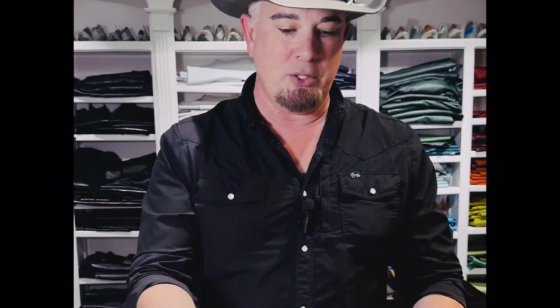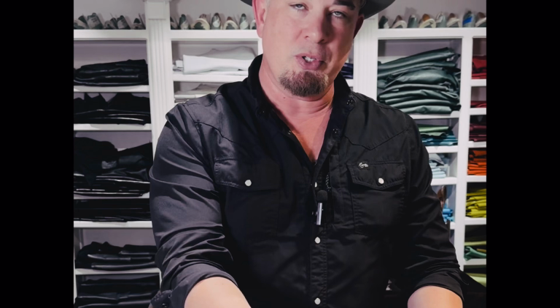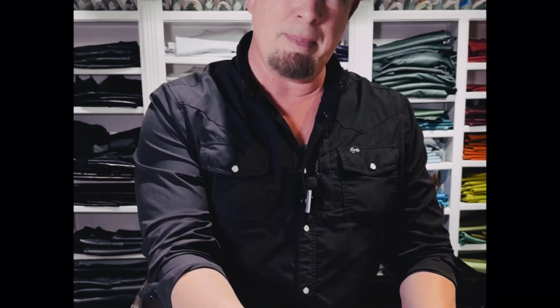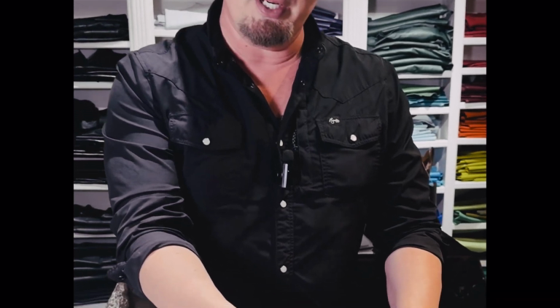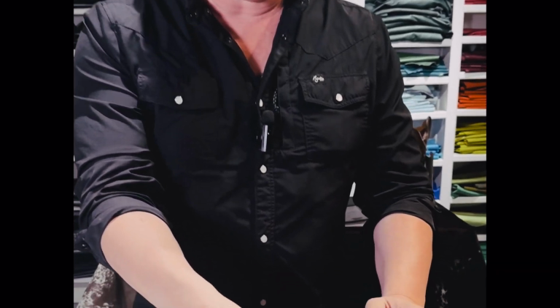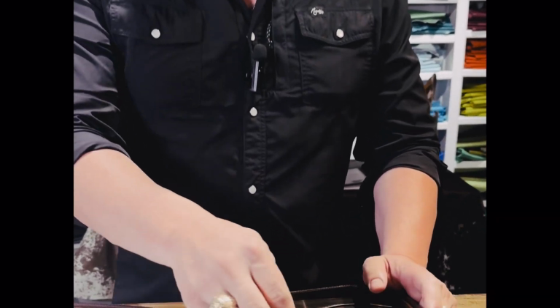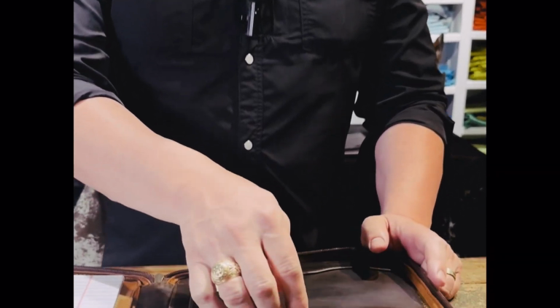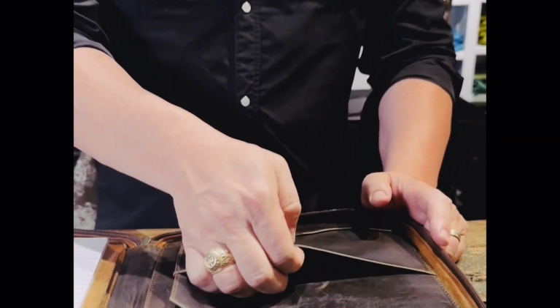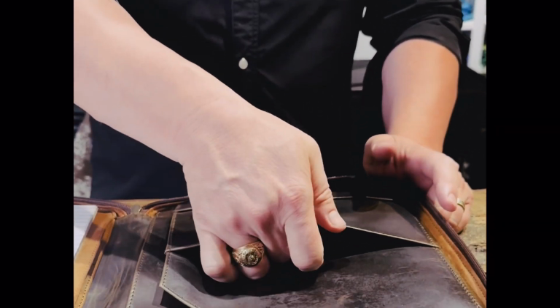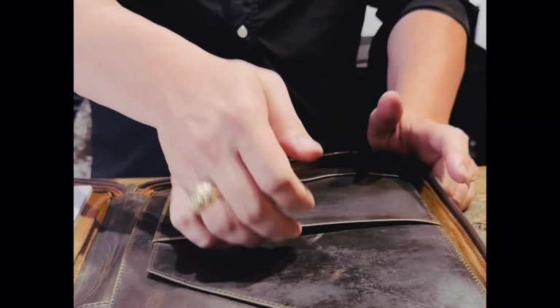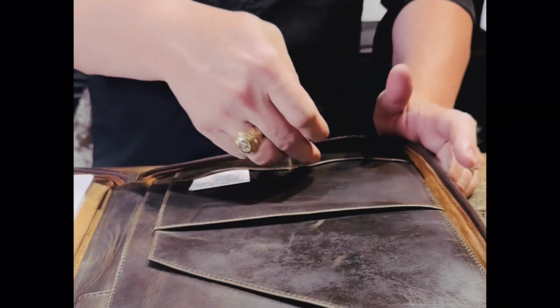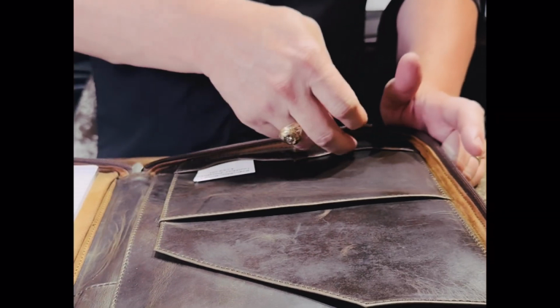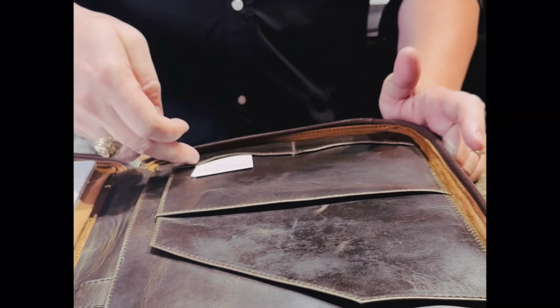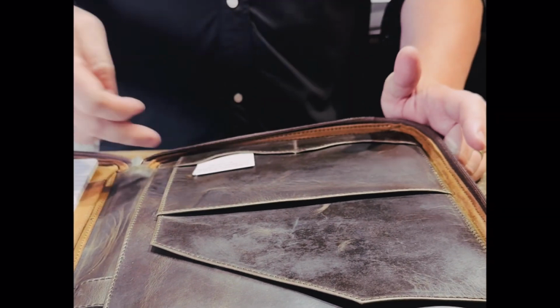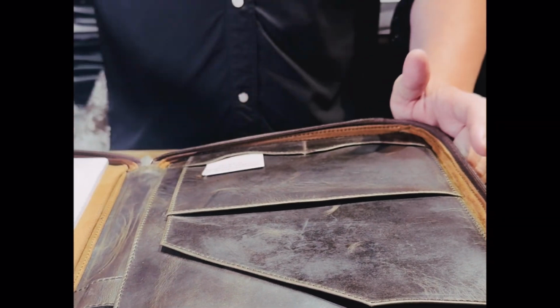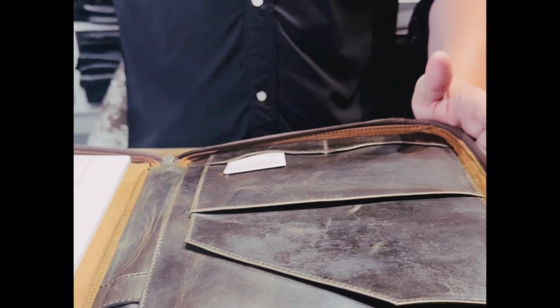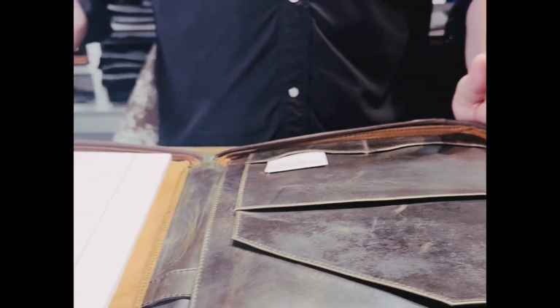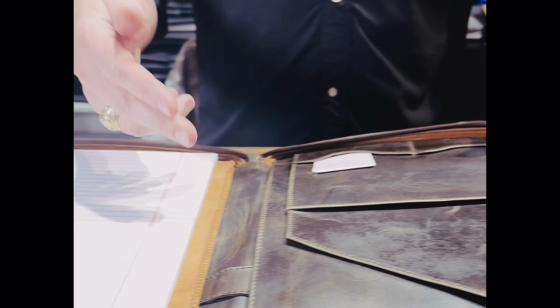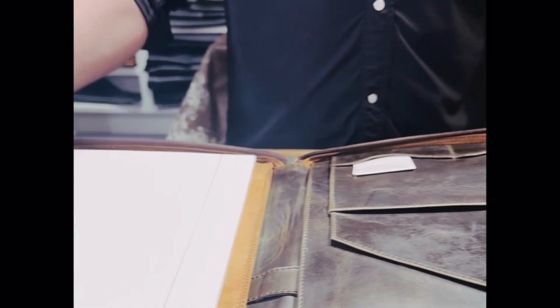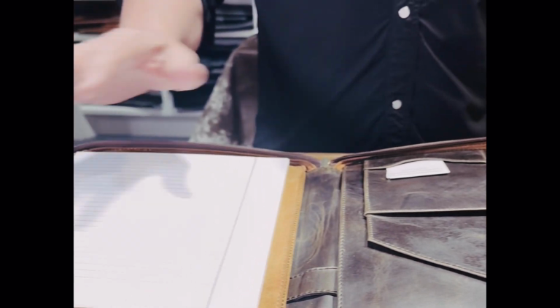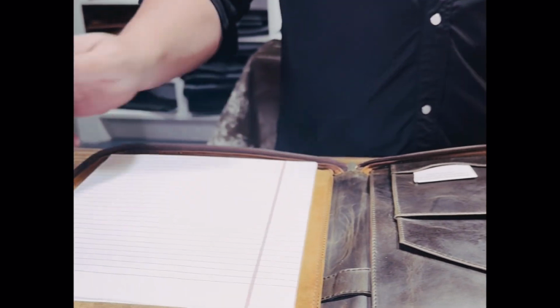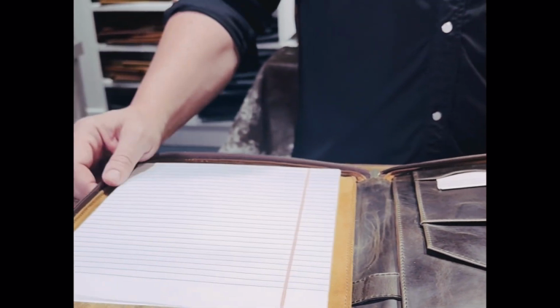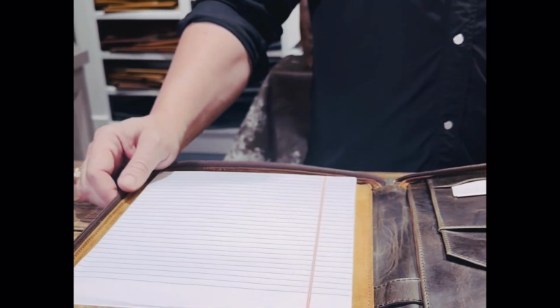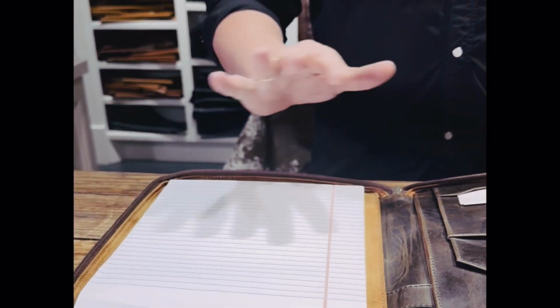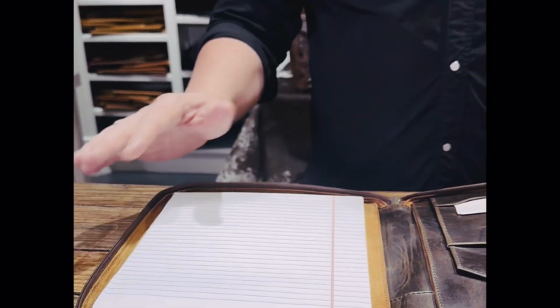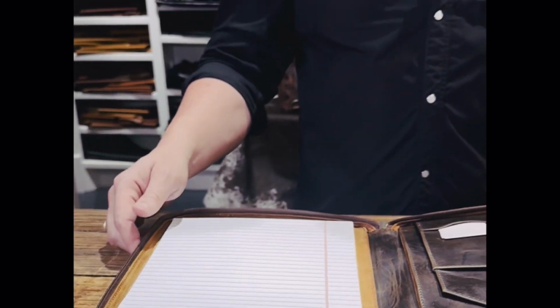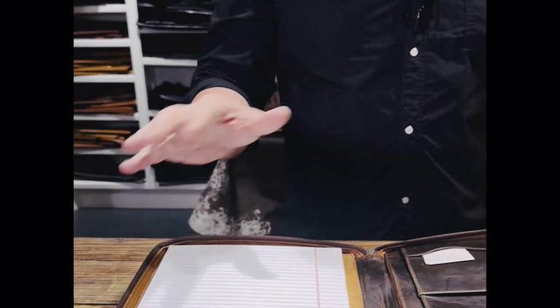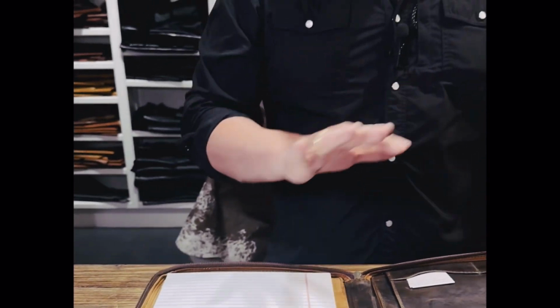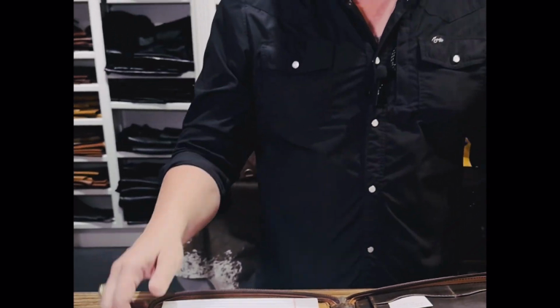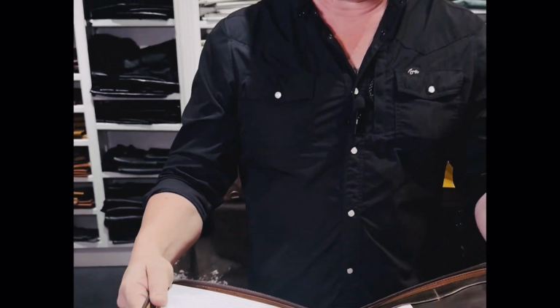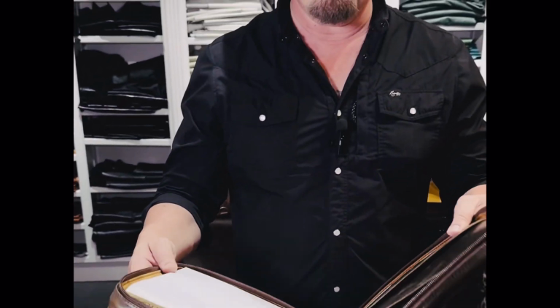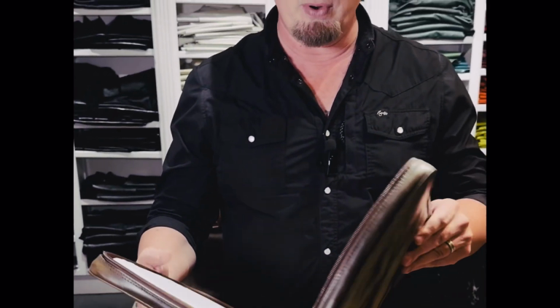You can put some papers in here, your different documents, of course business cards. You can store a pen inside there. You have a pad in there. Everything that you need, but you want to keep a nice slim profile.